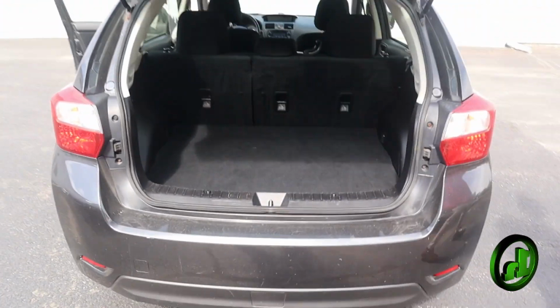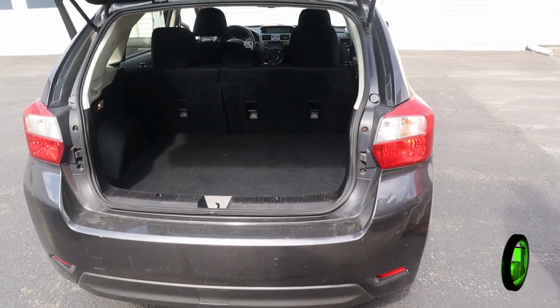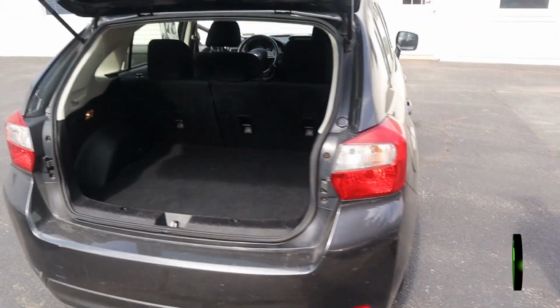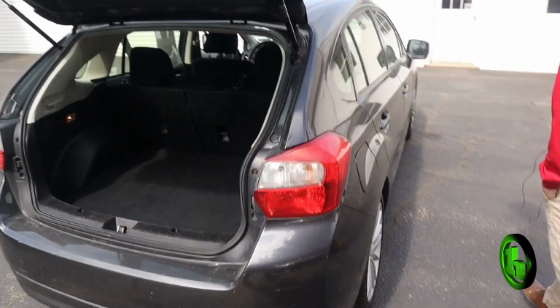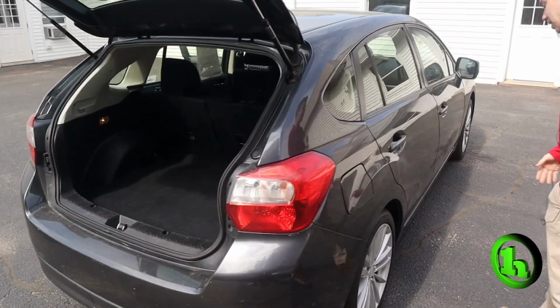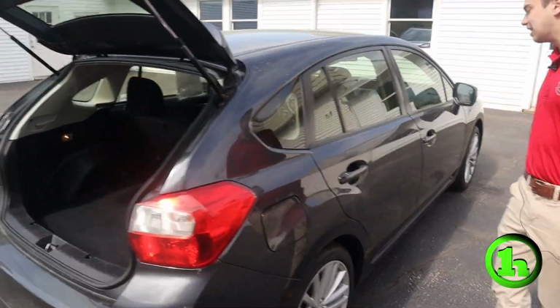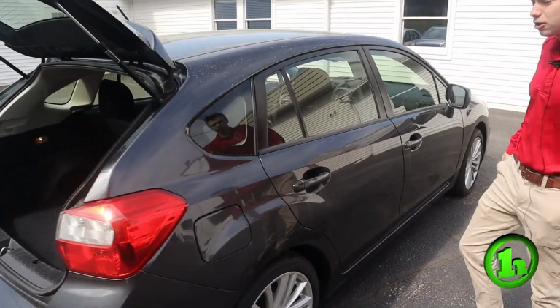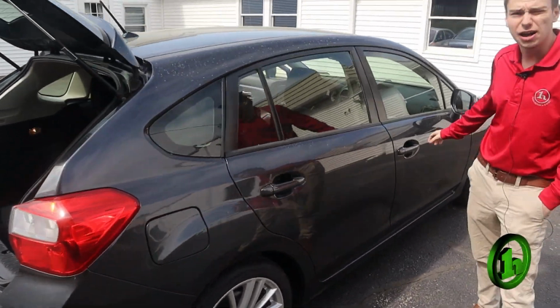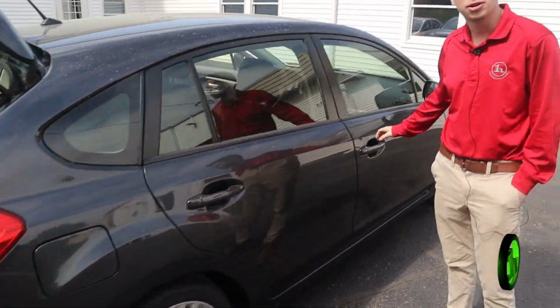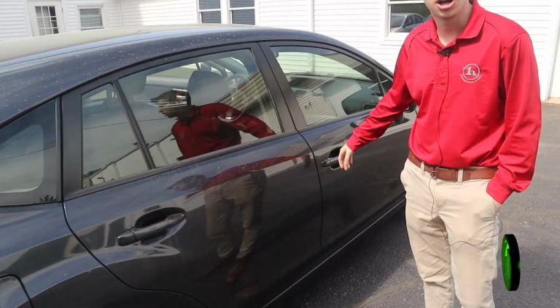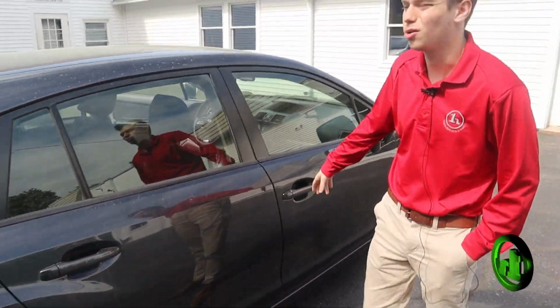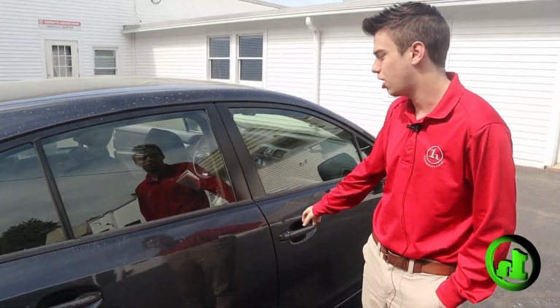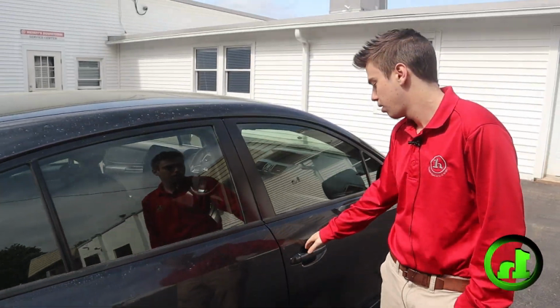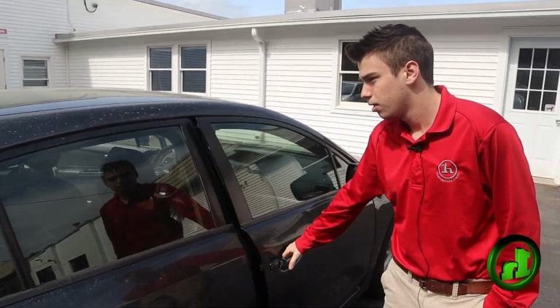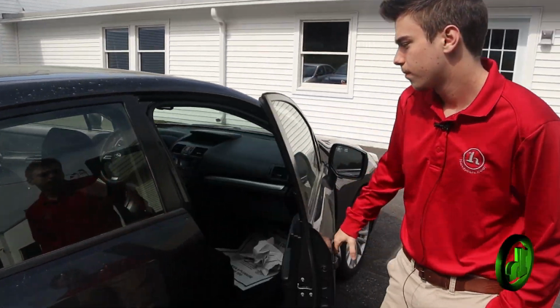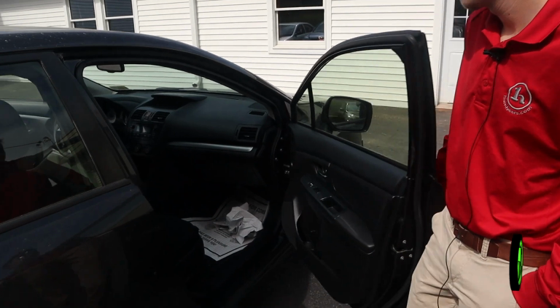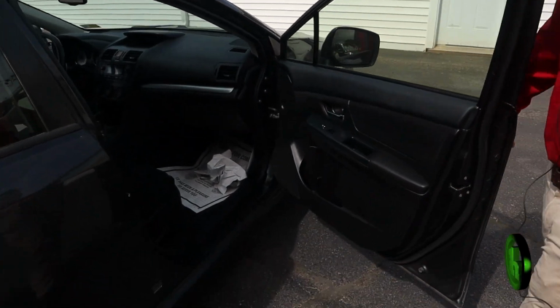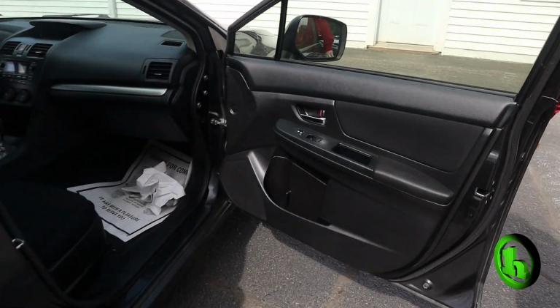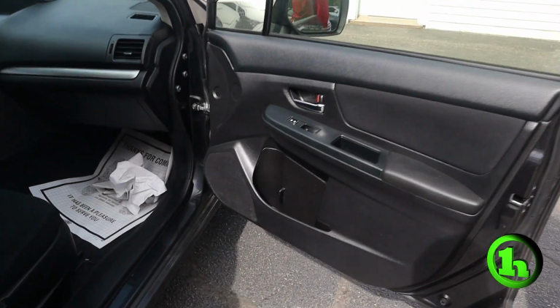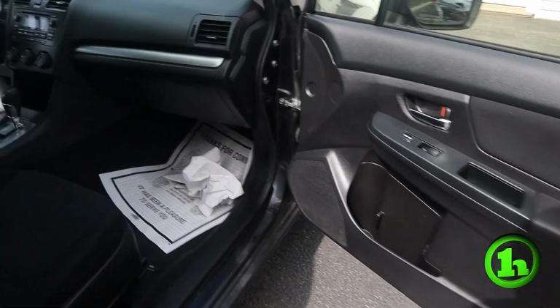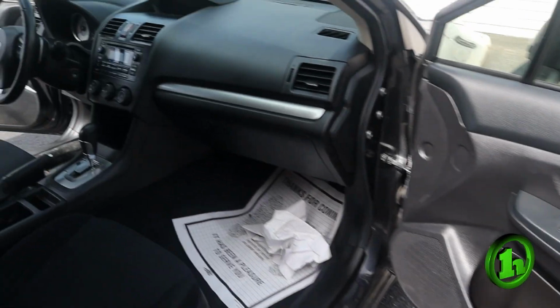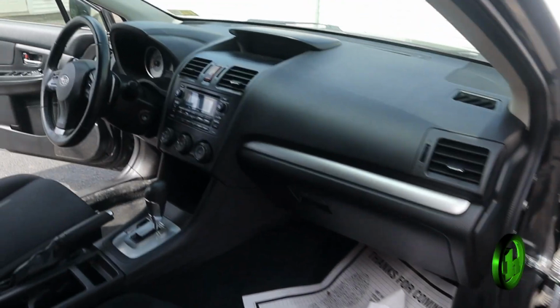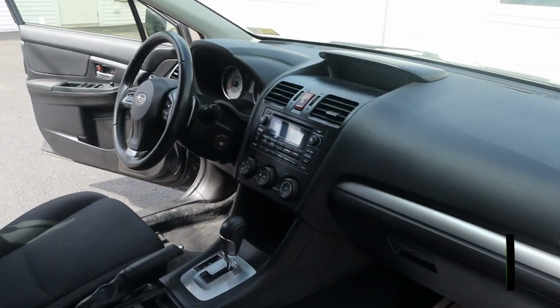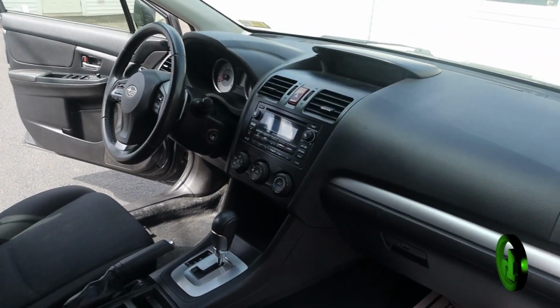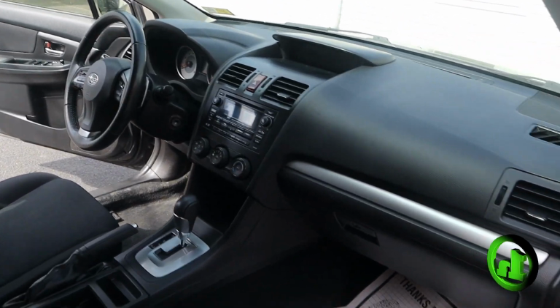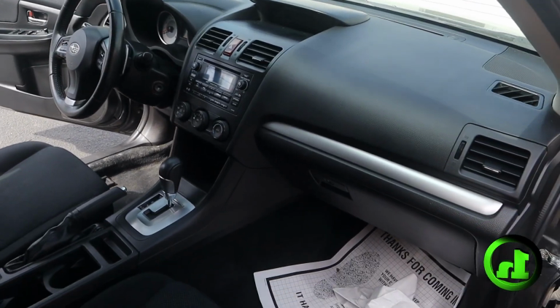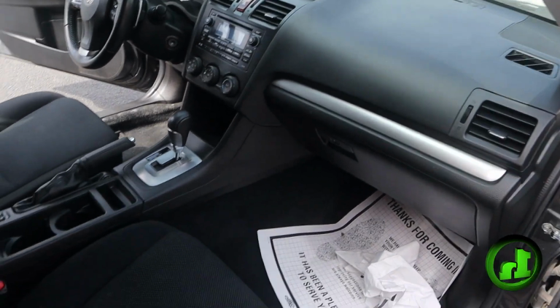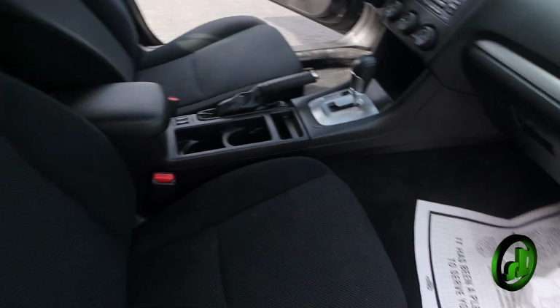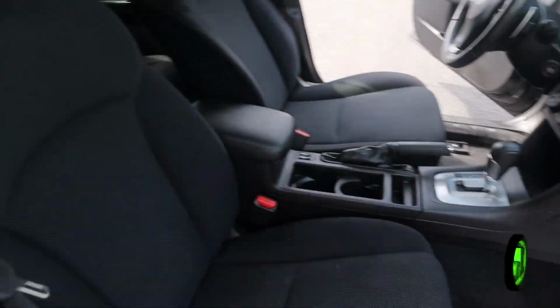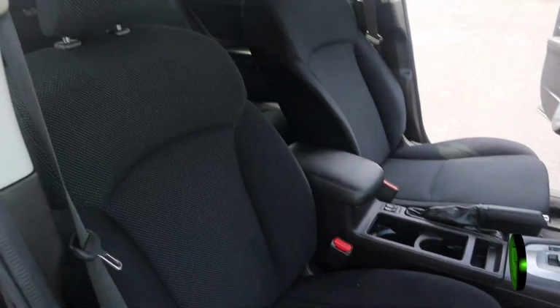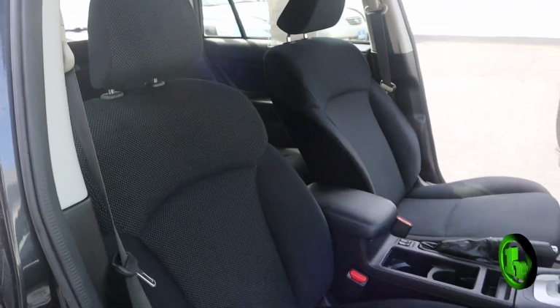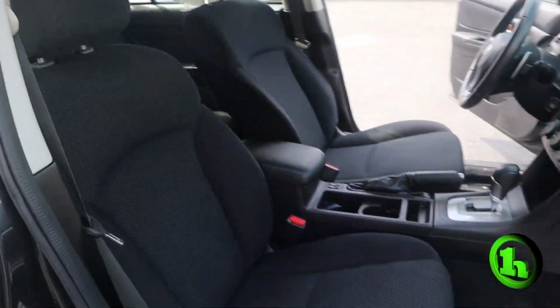Just walking around this side — it is an as-is vehicle for us, so it has not been through our shop and will not go through the shop. No check engine light though, which is pretty nice. If you take a look inside, you can see the interior is in pretty good condition overall.